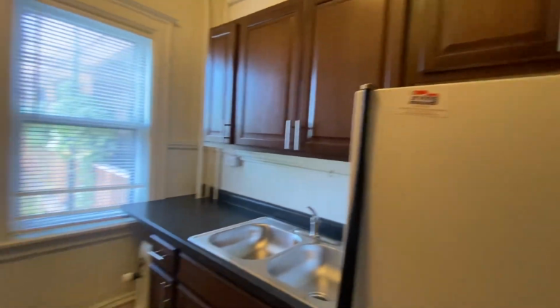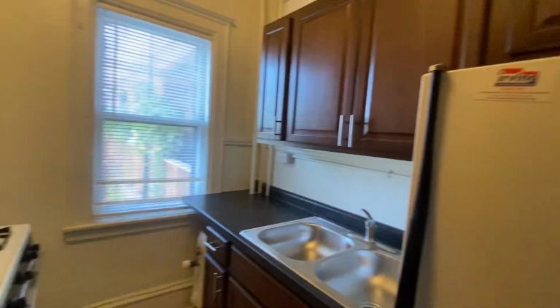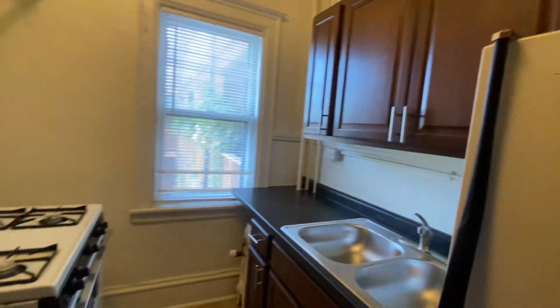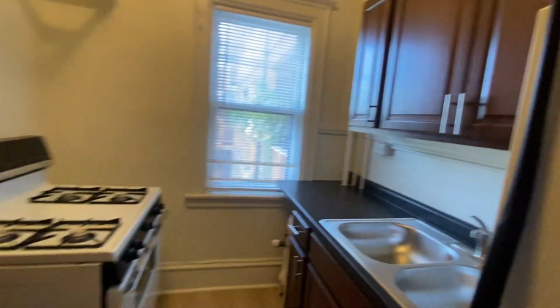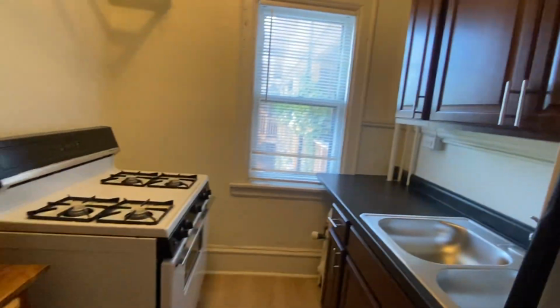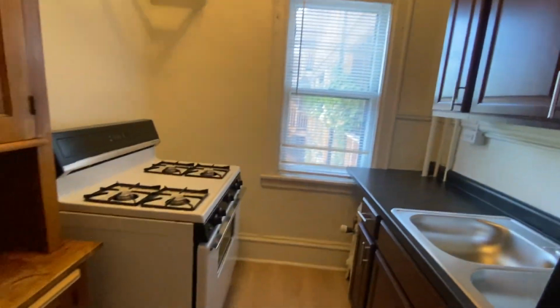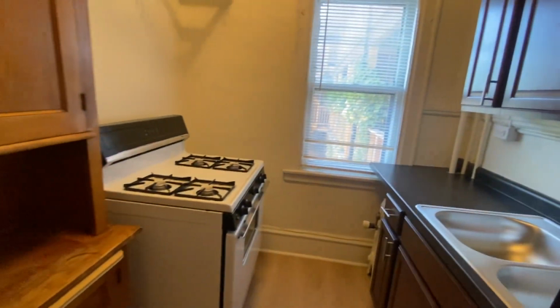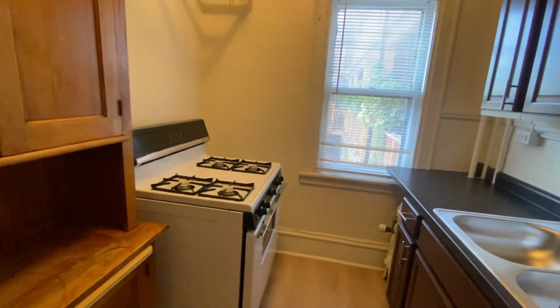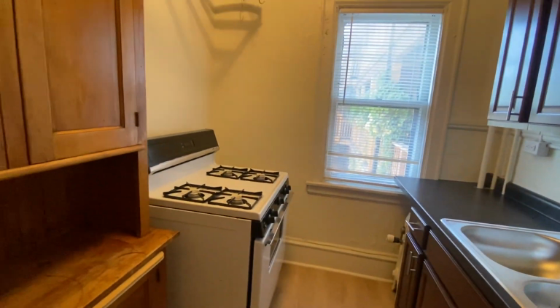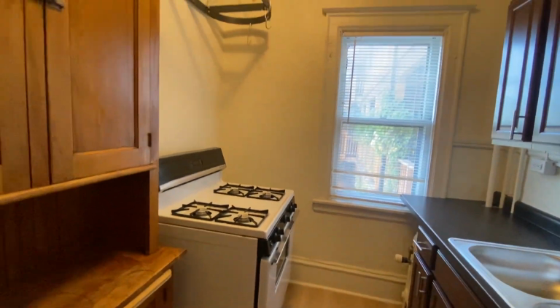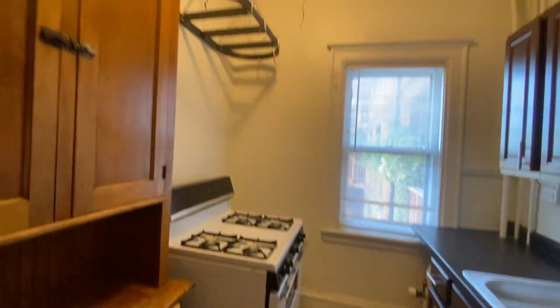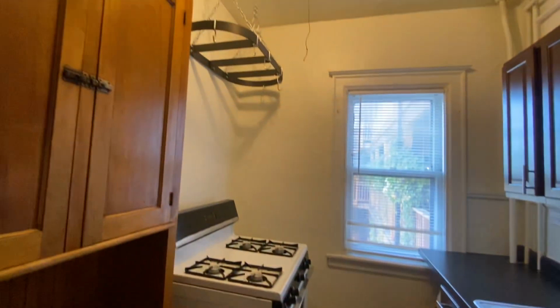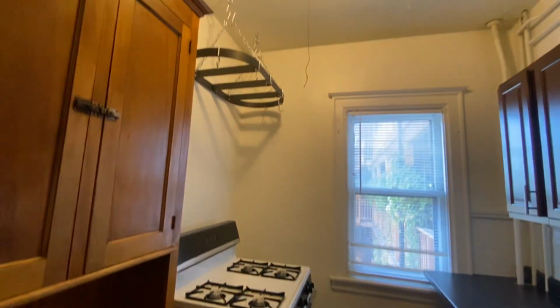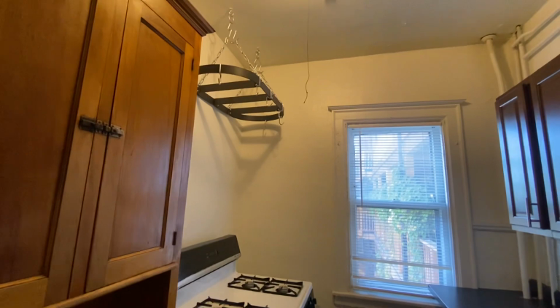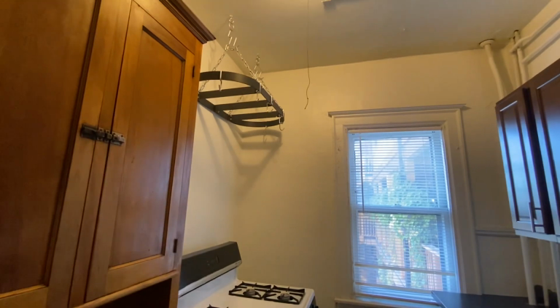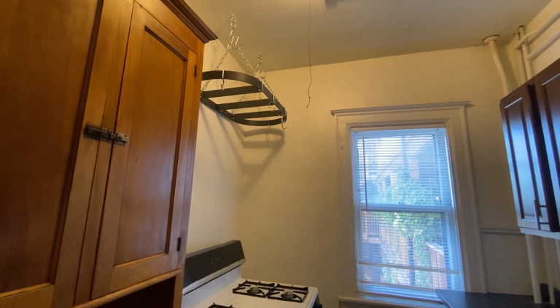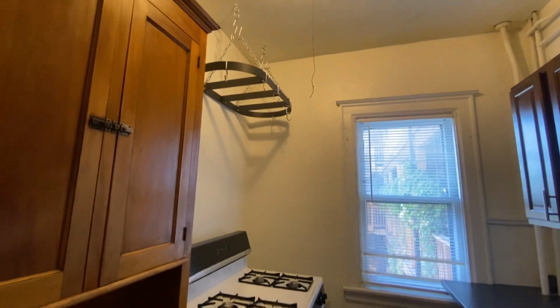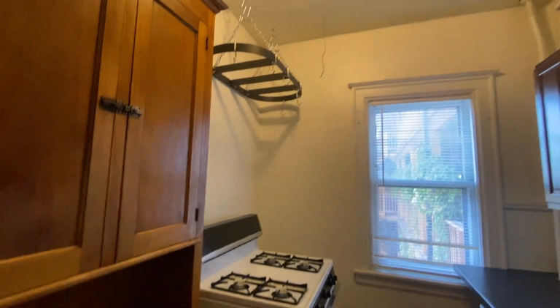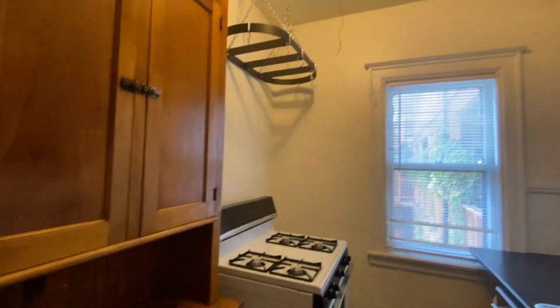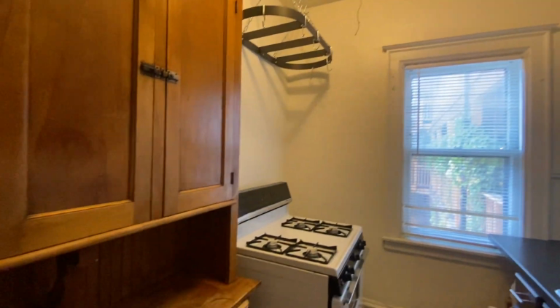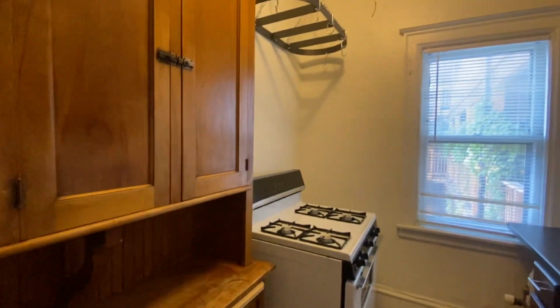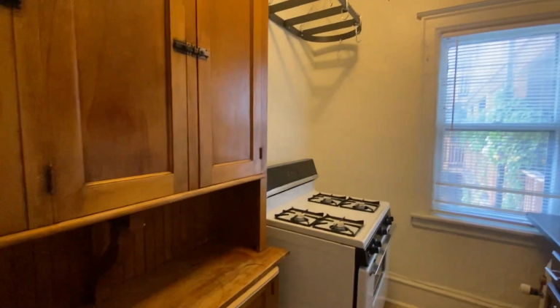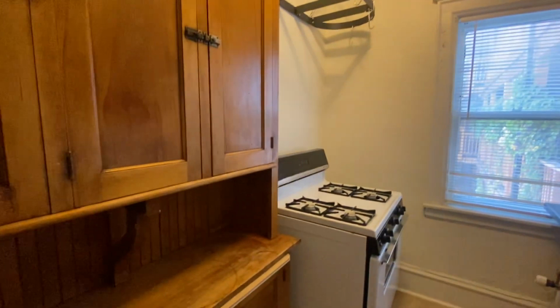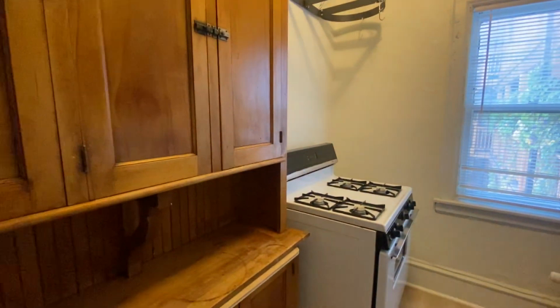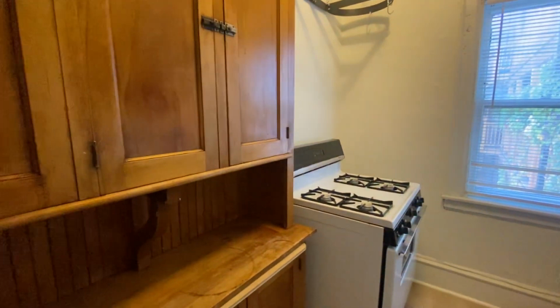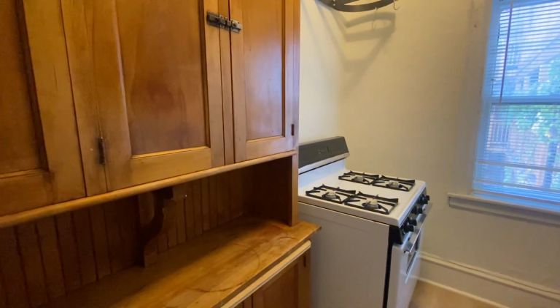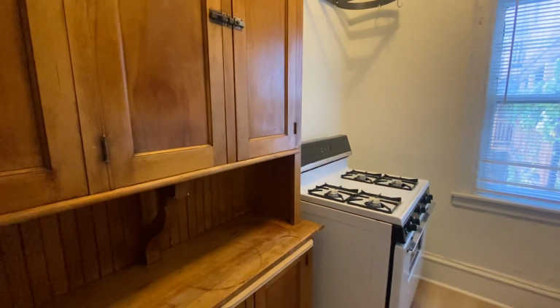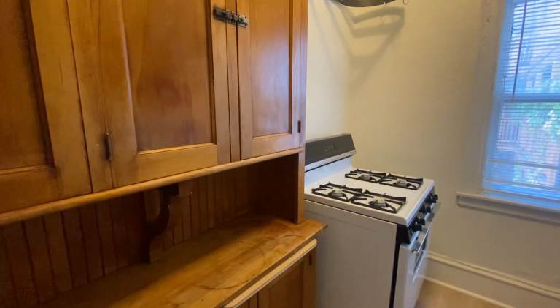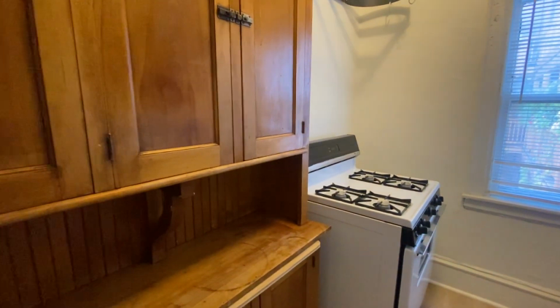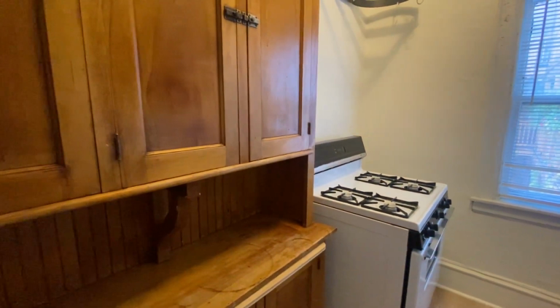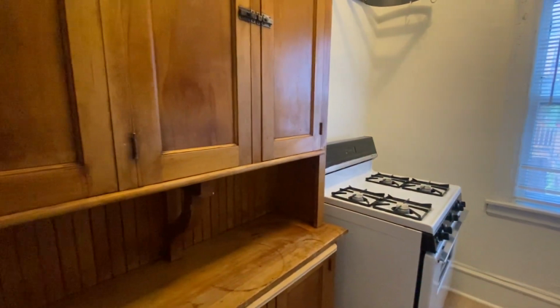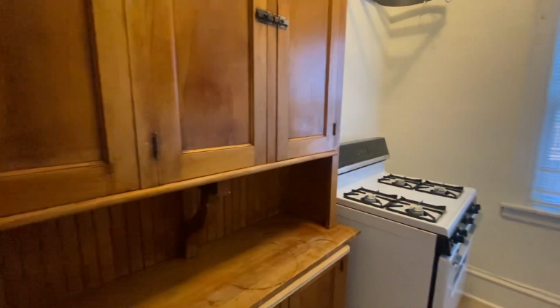Gas range stove over here. Great holder up there for your pots and pans. And then the original cabinetry here to maintain a little bit of the classic brownstone.